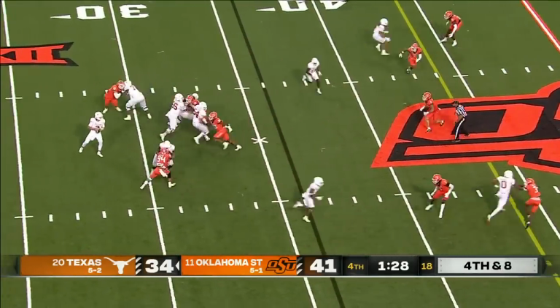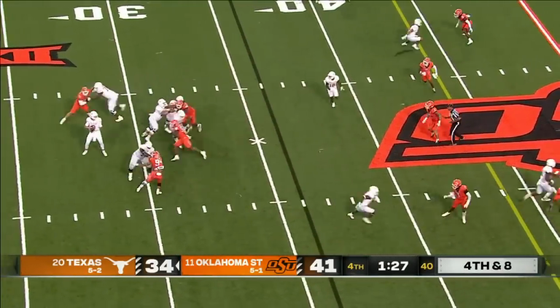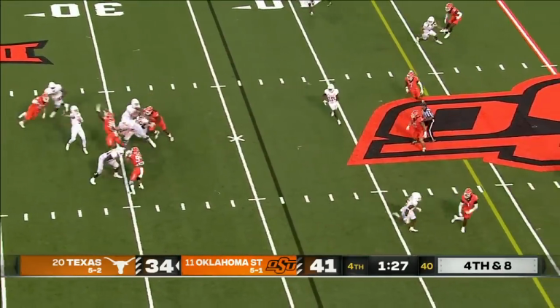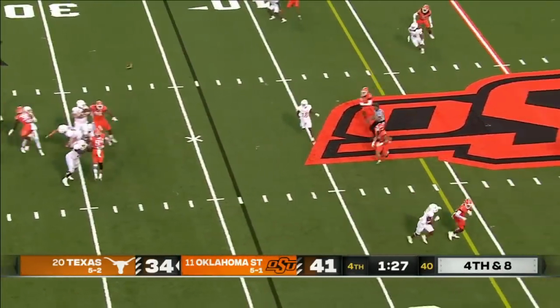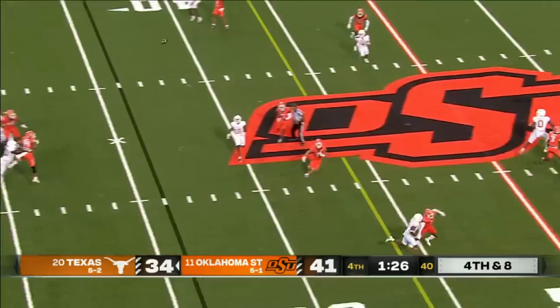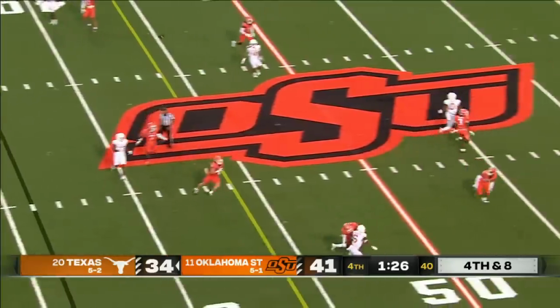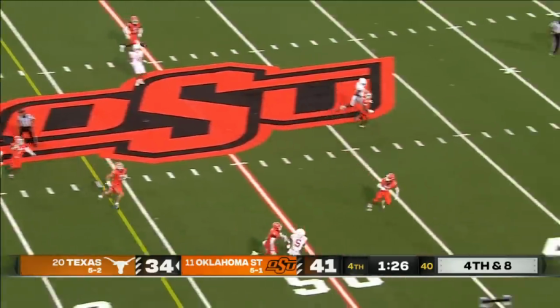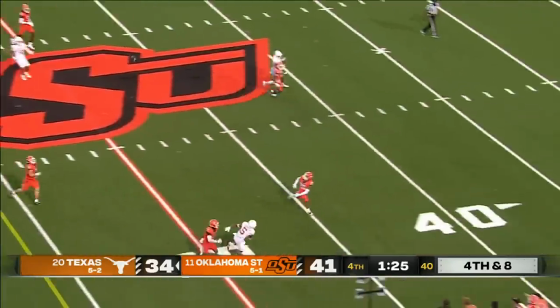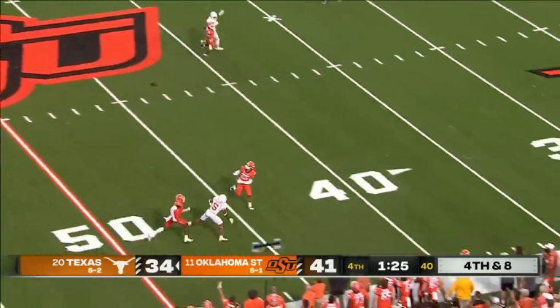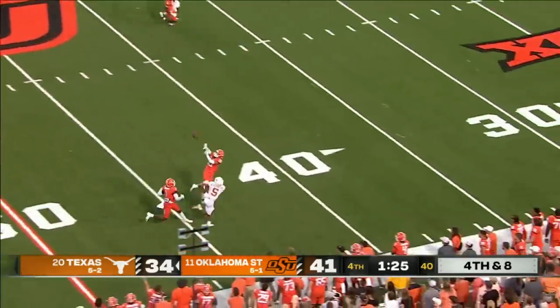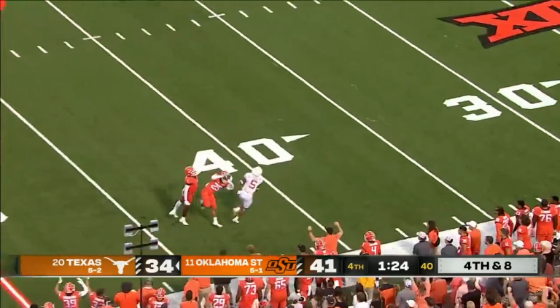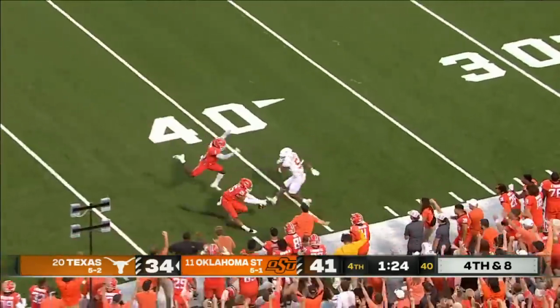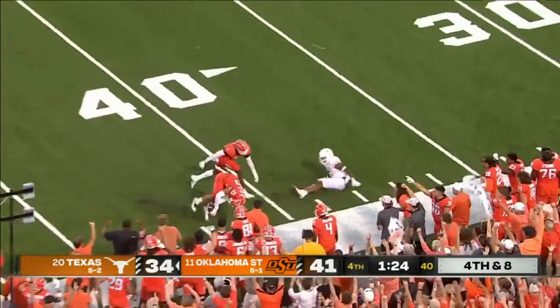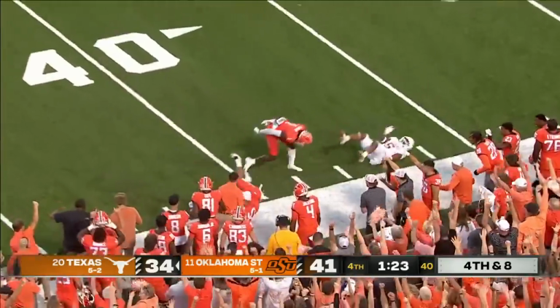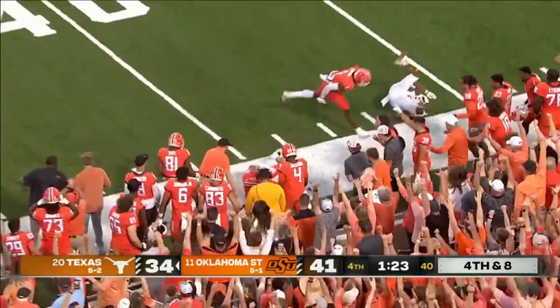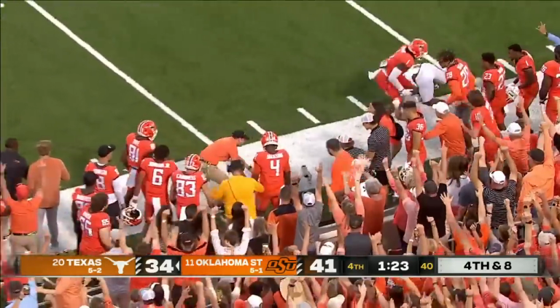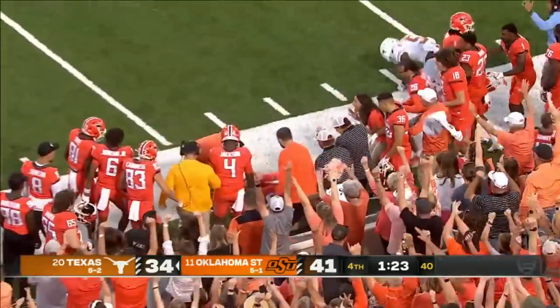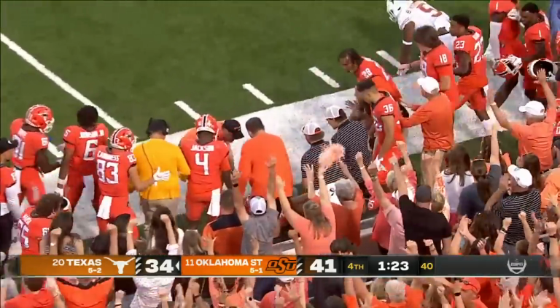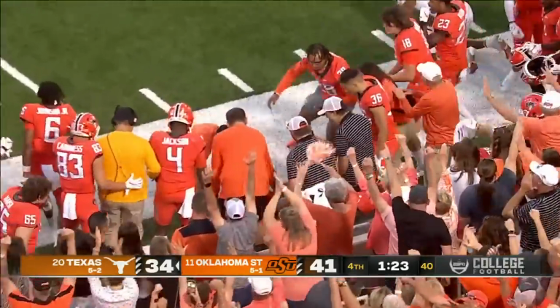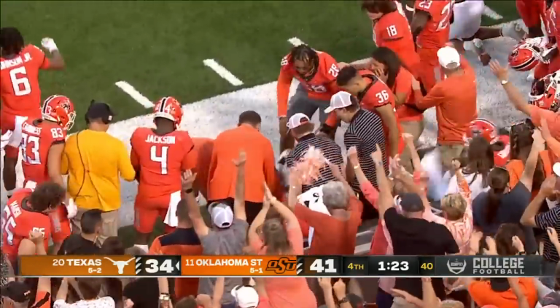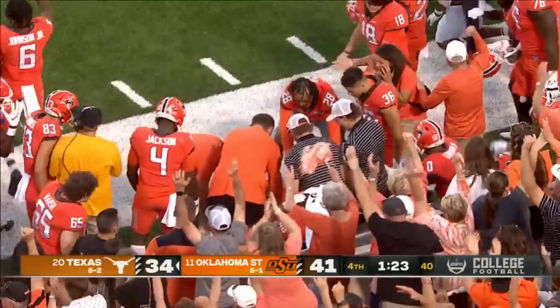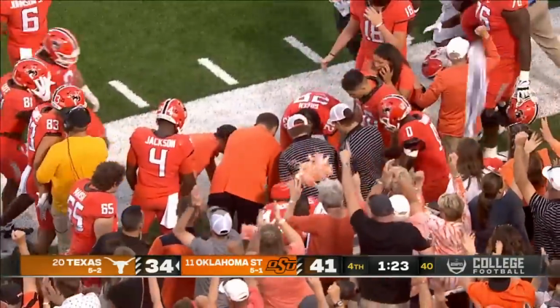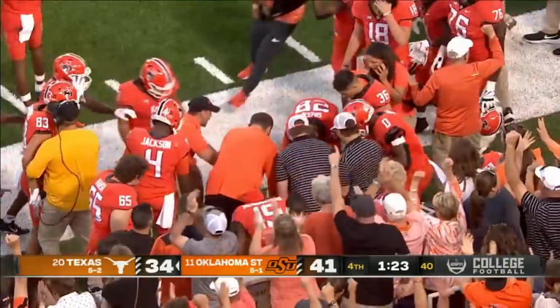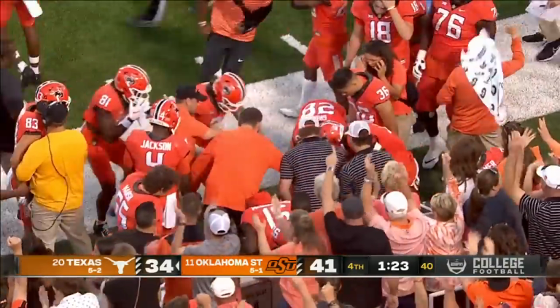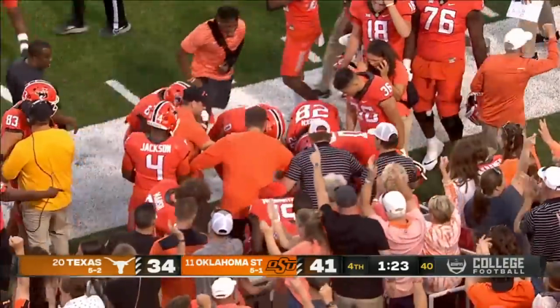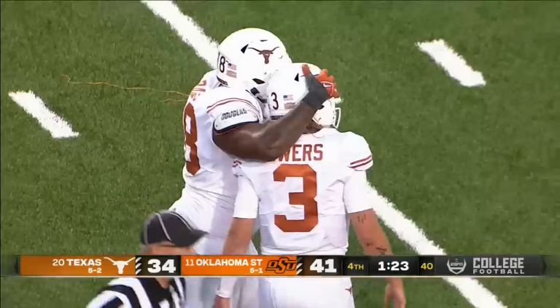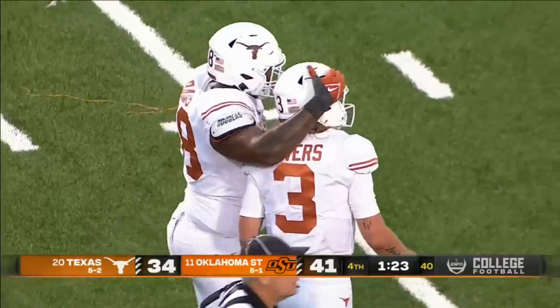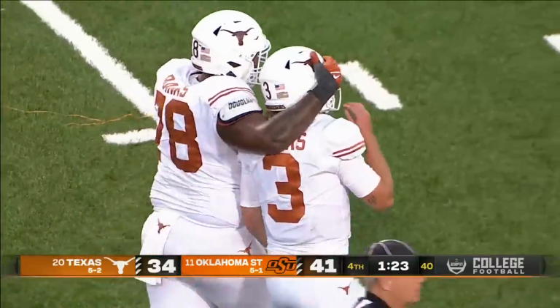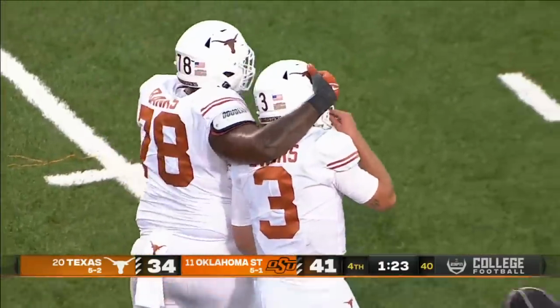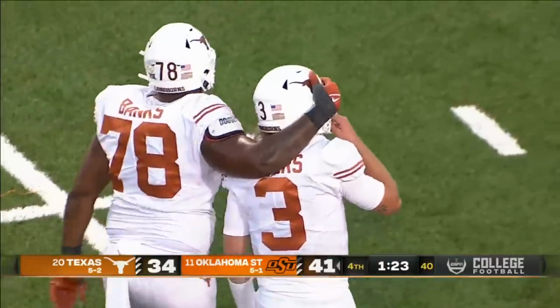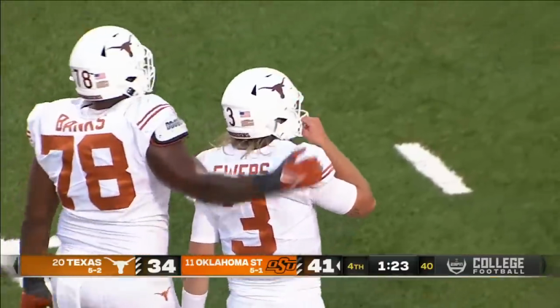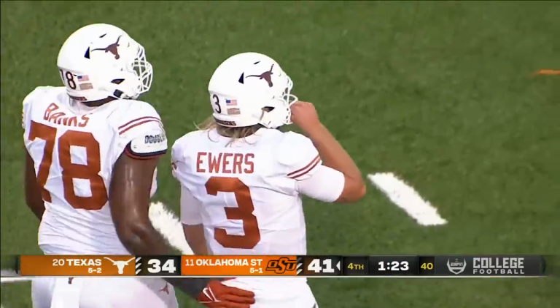Ewers from the pocket throws a lob downfield — picked off at the 42-yard line. Jason Taylor with his second interception of the game.